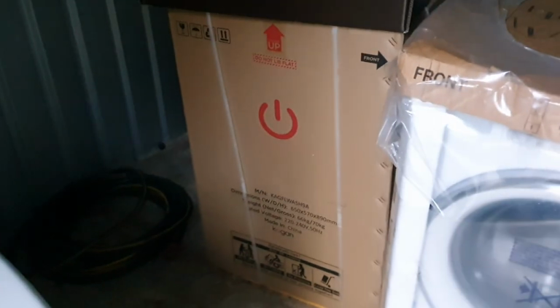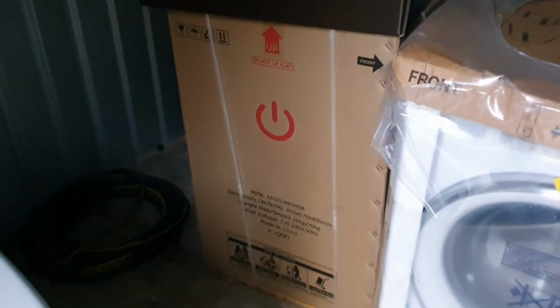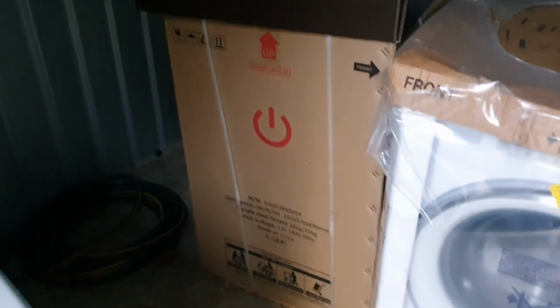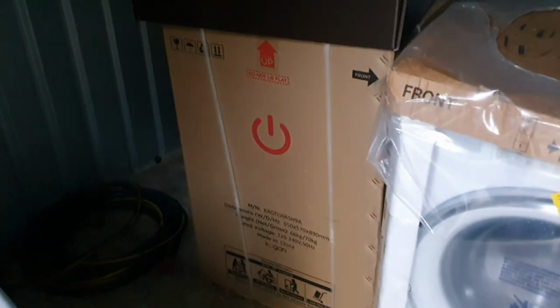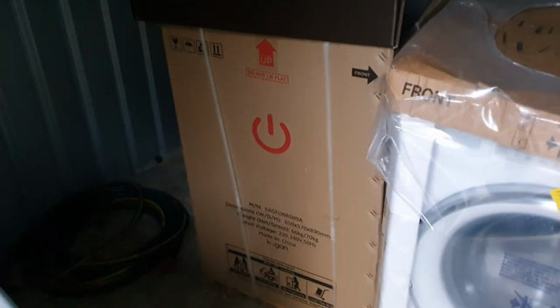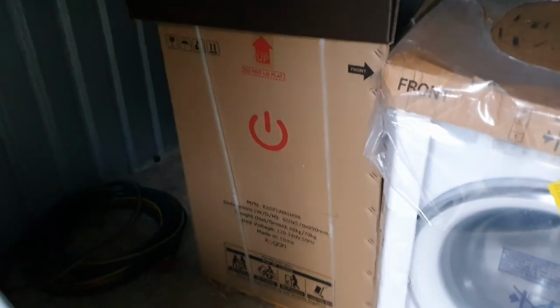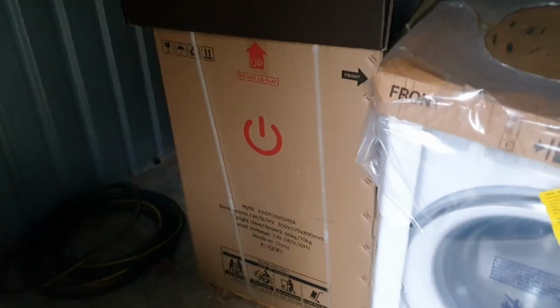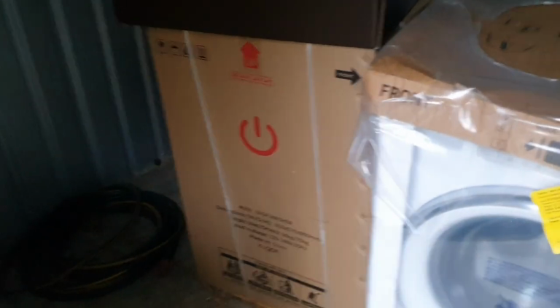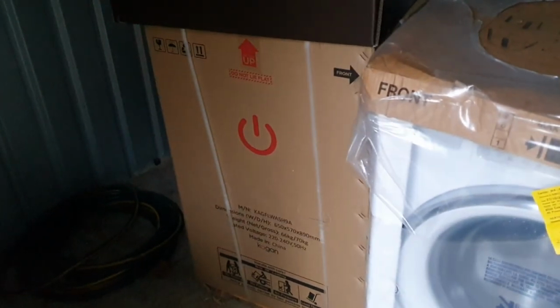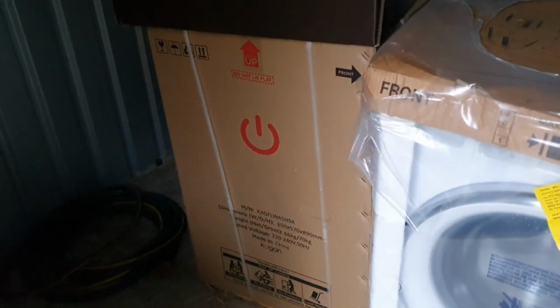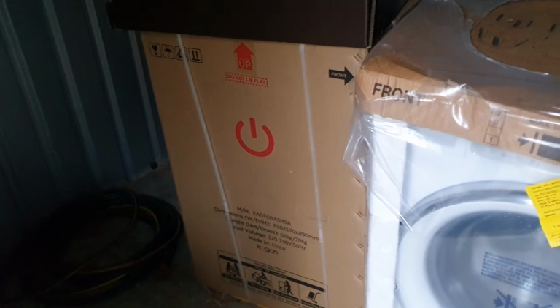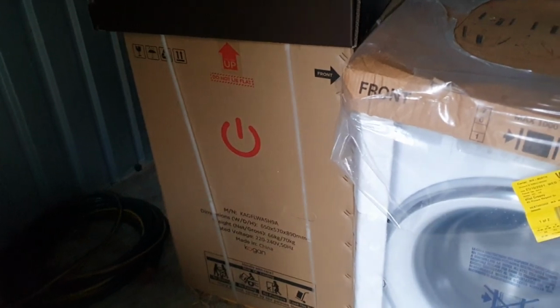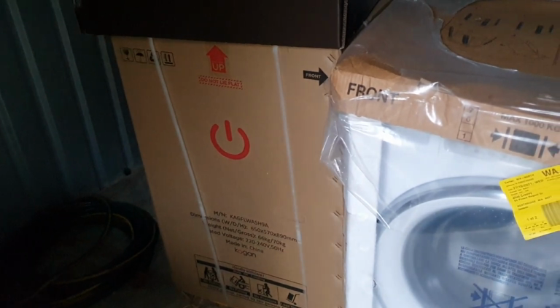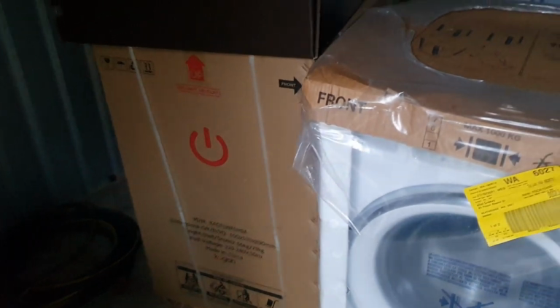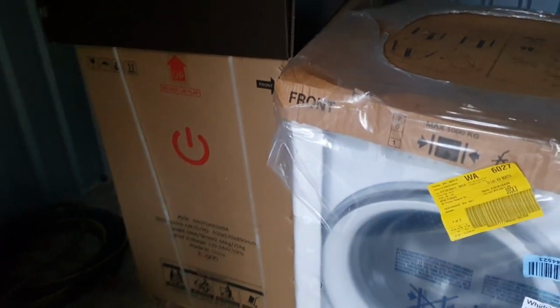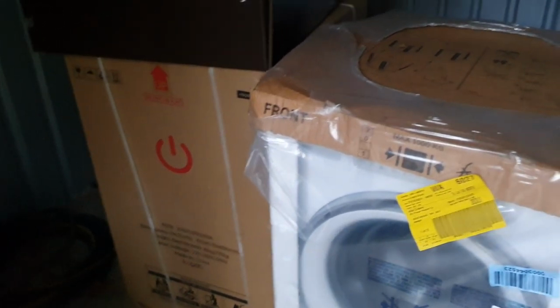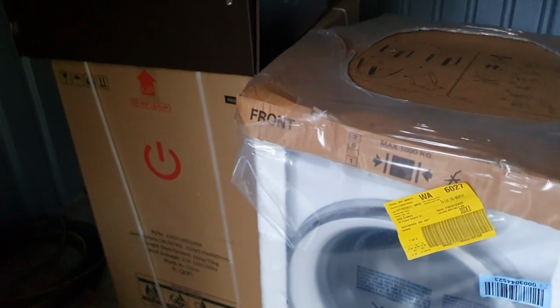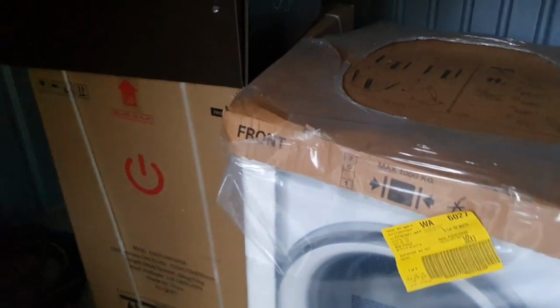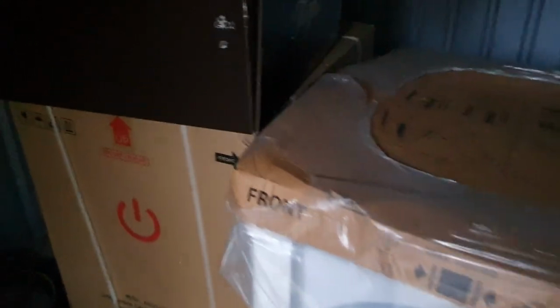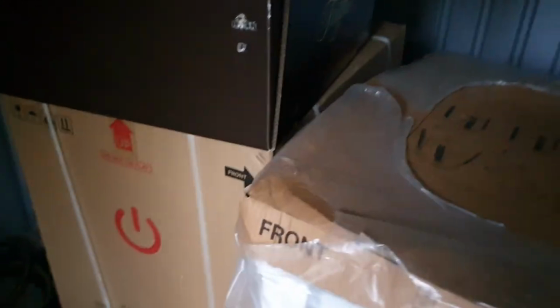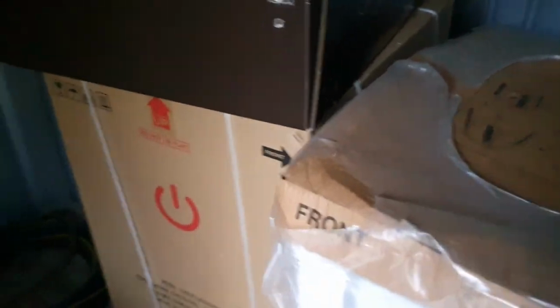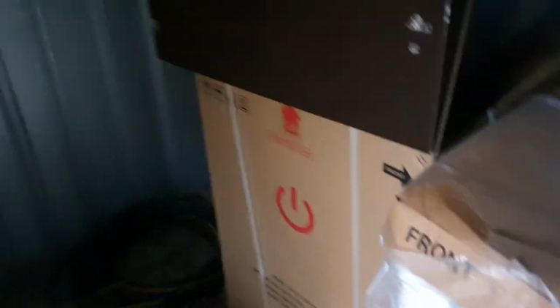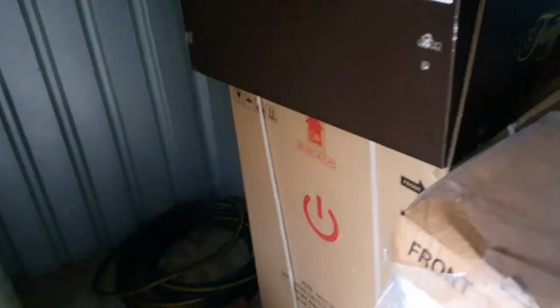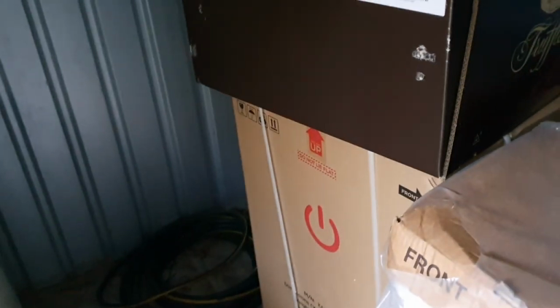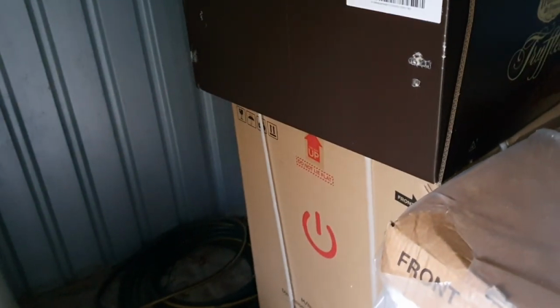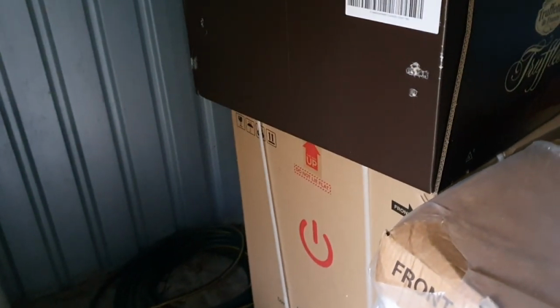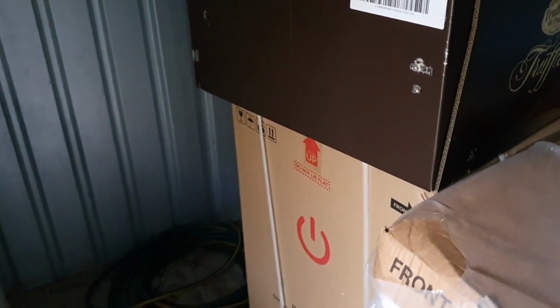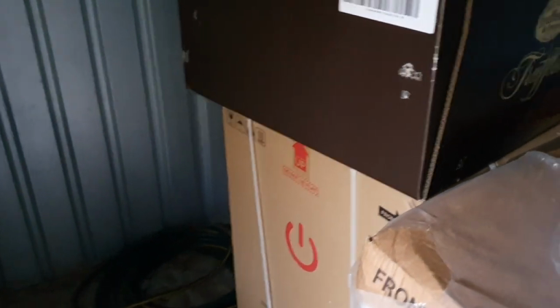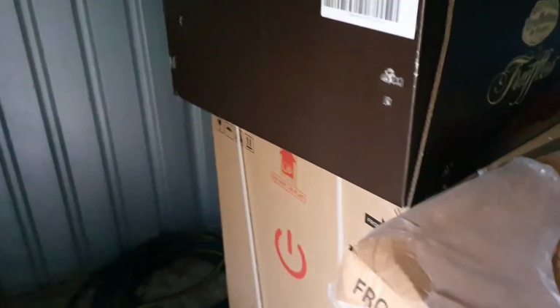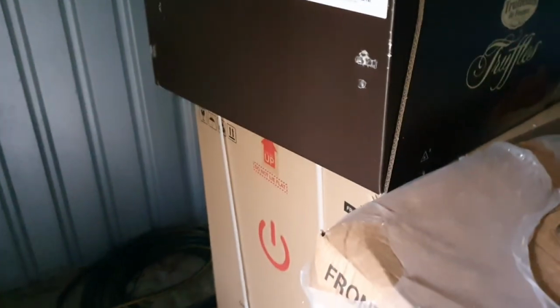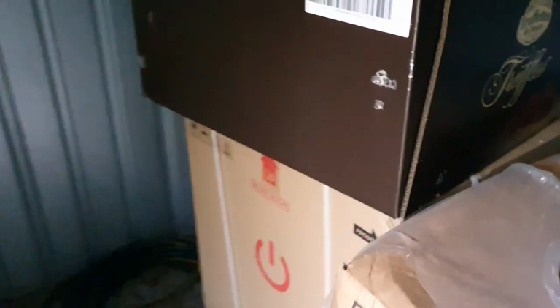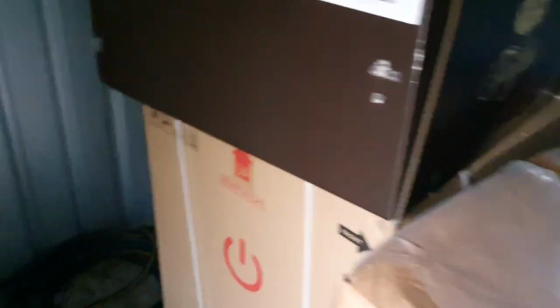And then we've got a Kogan brand machine which is made by Midea. Elliot really loves that. It's an okay washer, it's nice. But not keeping it, just because it sounds like a Hotpoint. It's got a tiny motor on it.